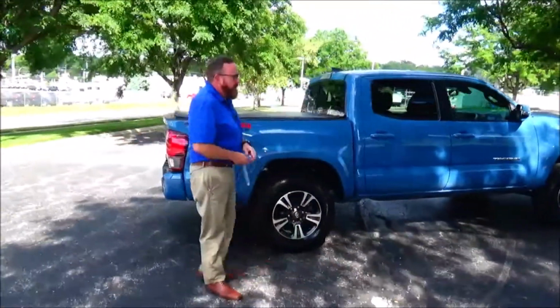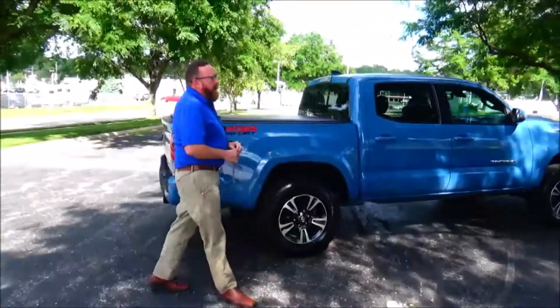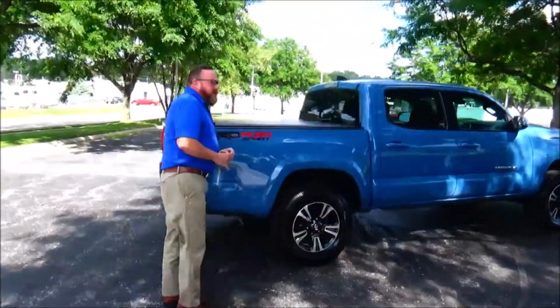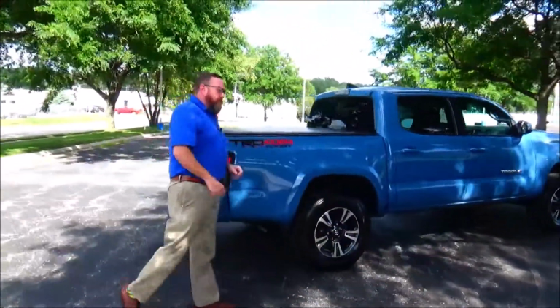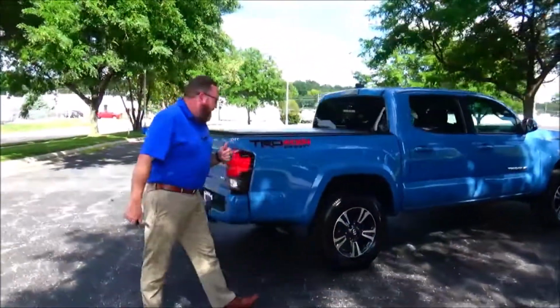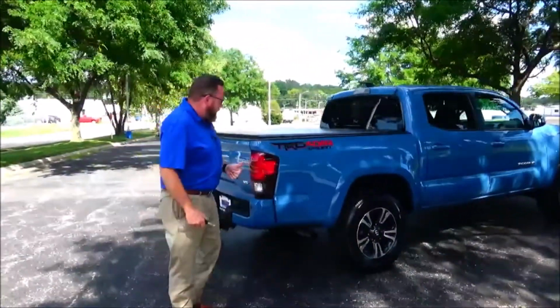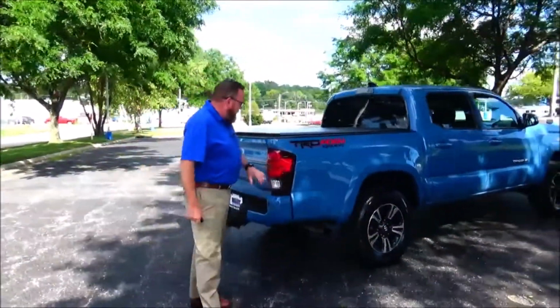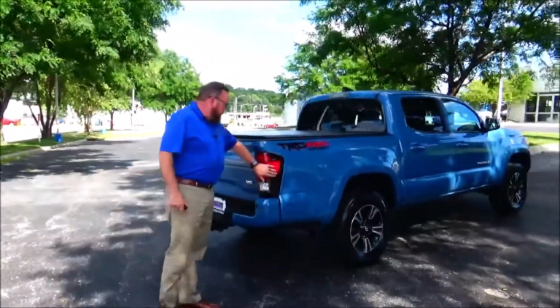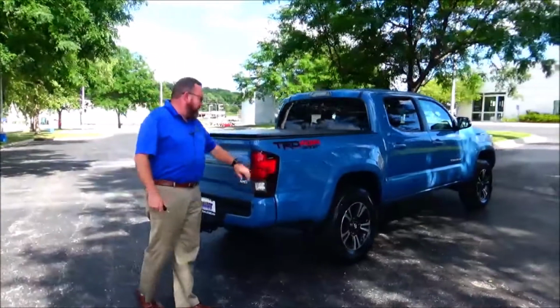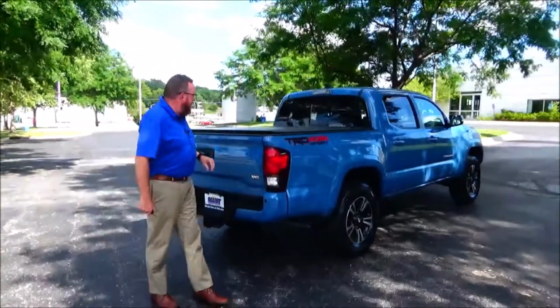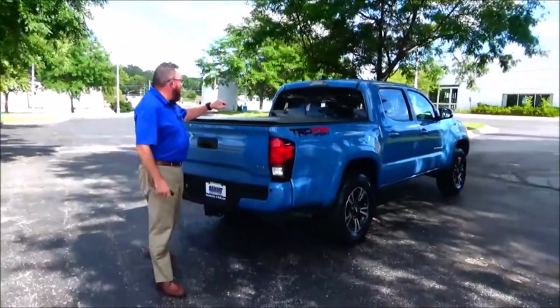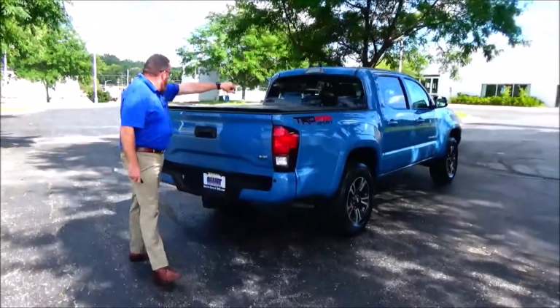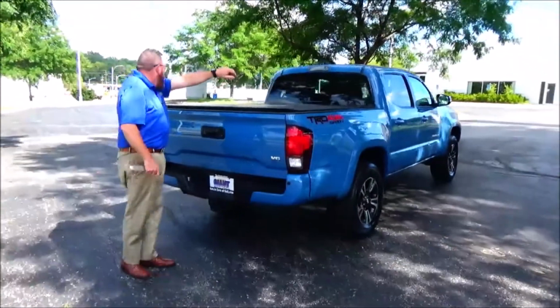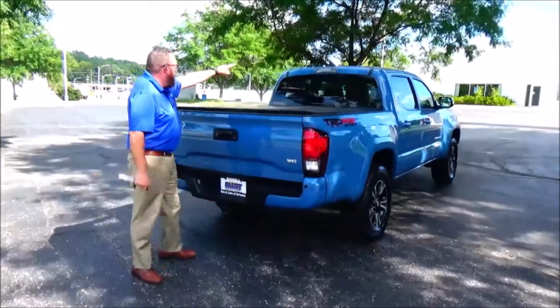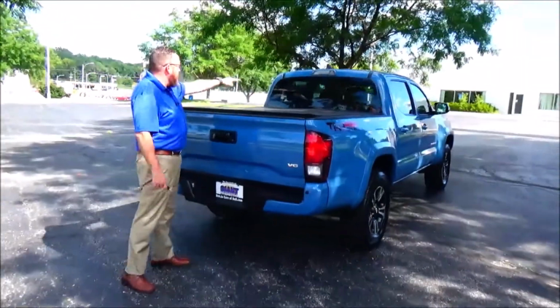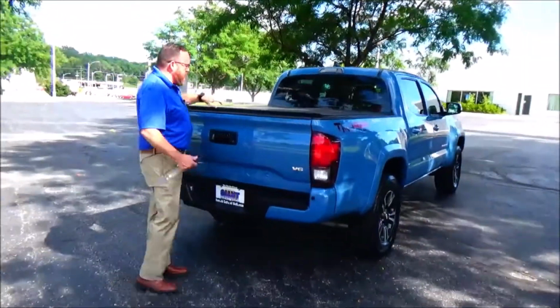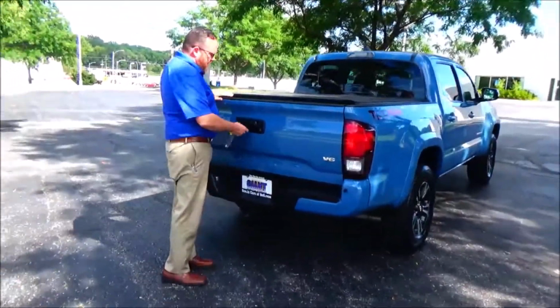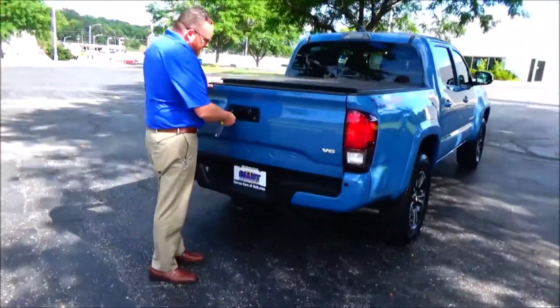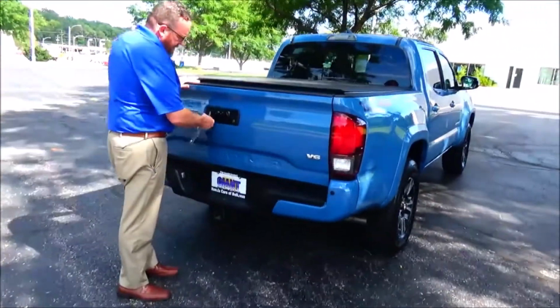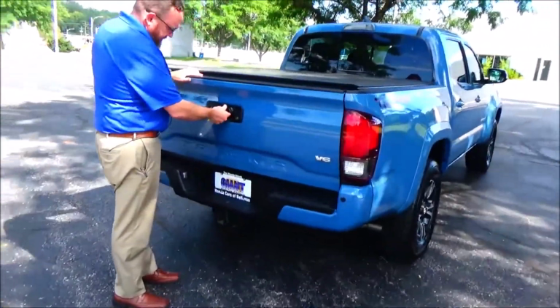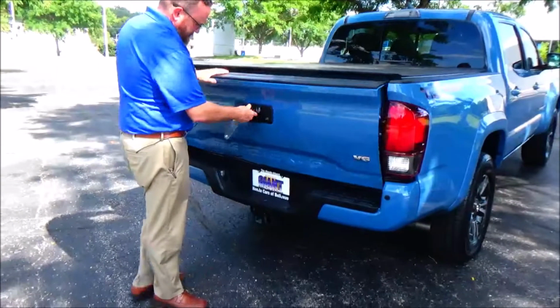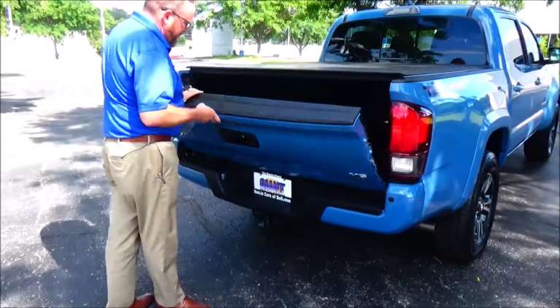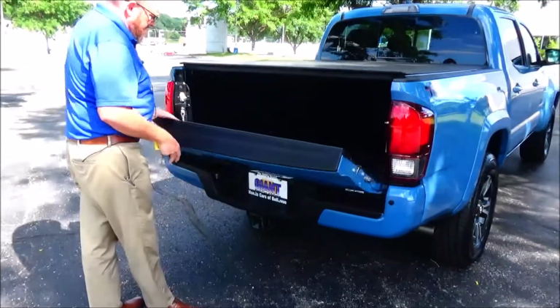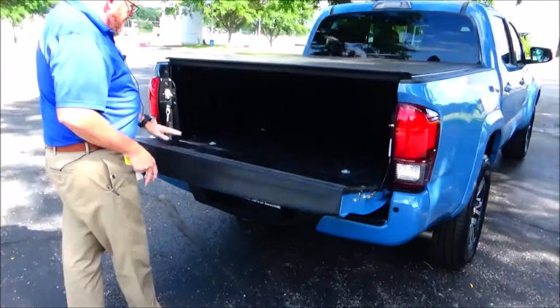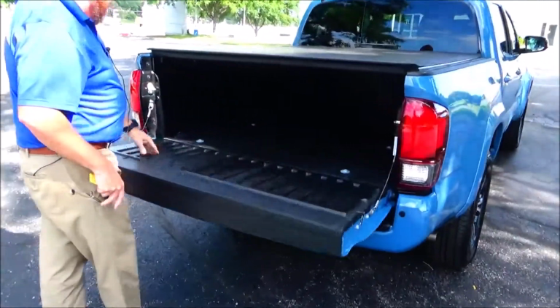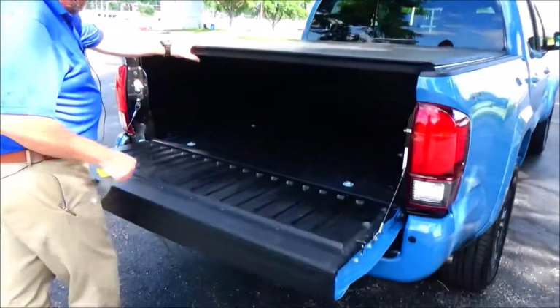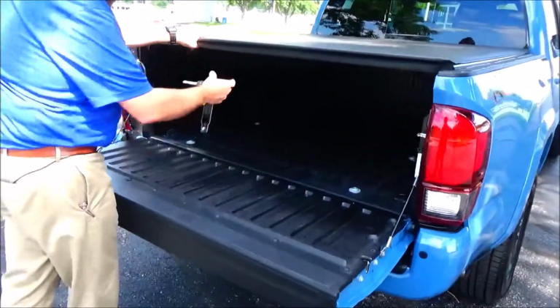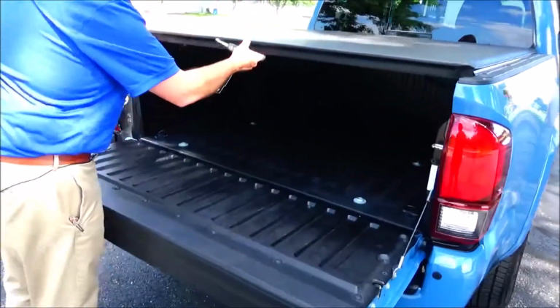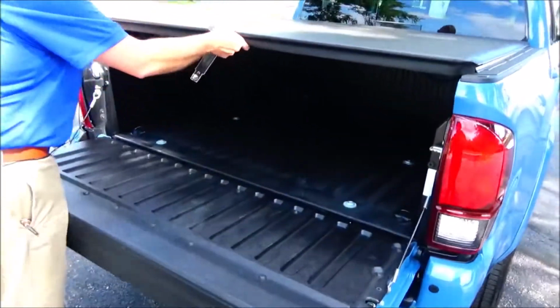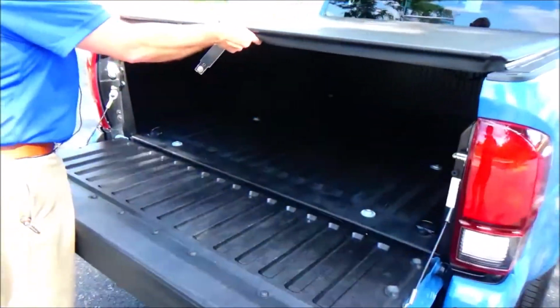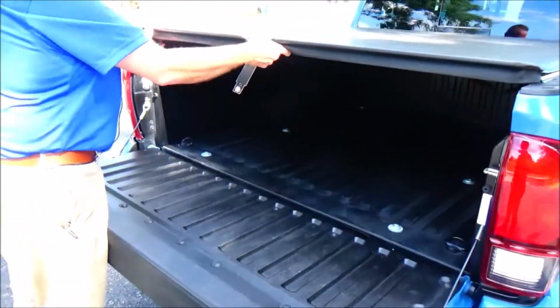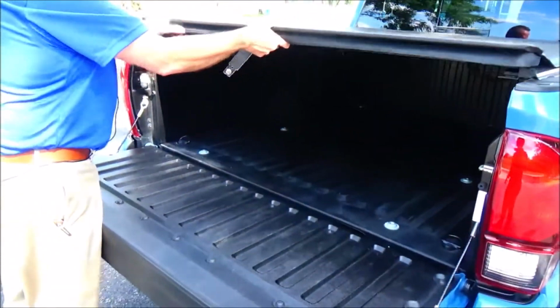Comes with the remainder of the factory warranty, wraparound tail, high mount brake light, sliding rear window, backup camera, bed liner, and tonneau cover.